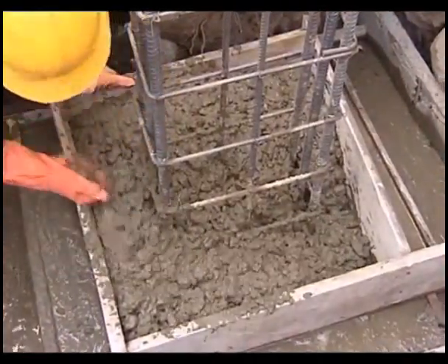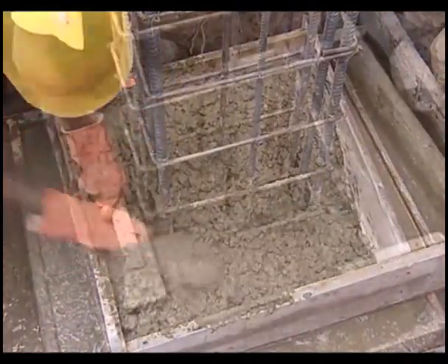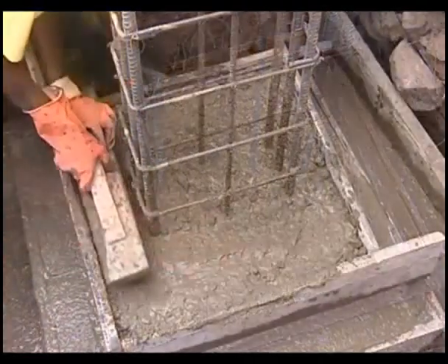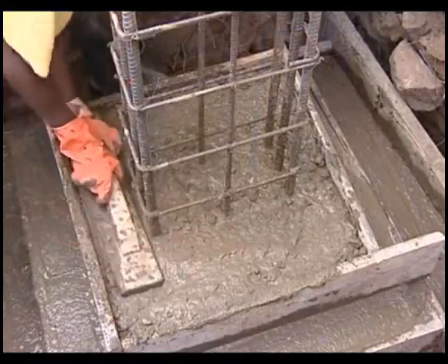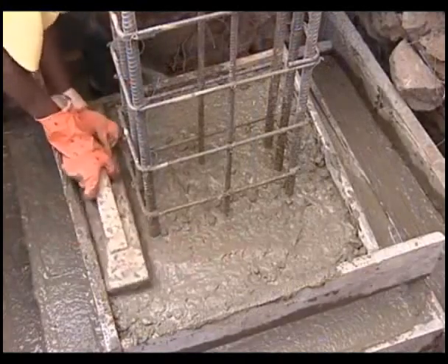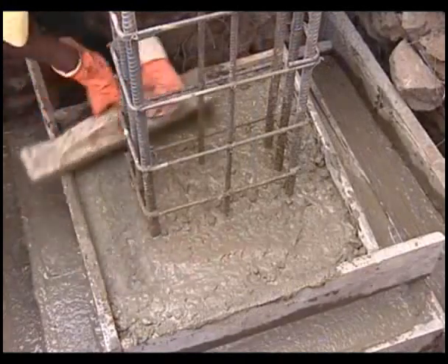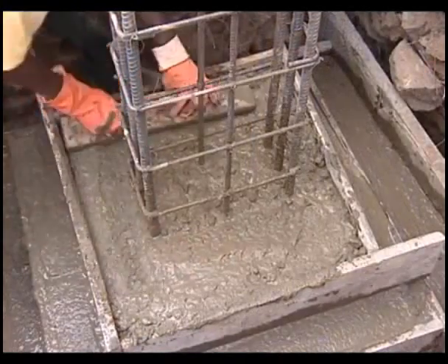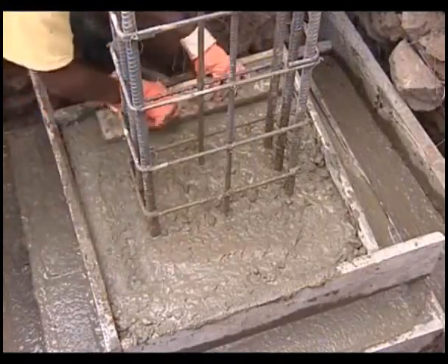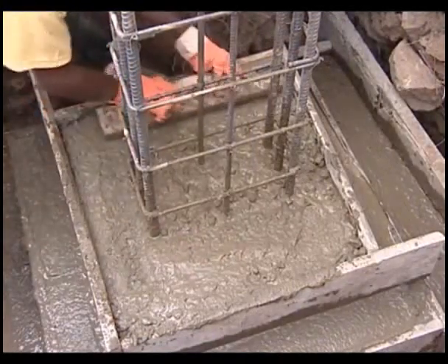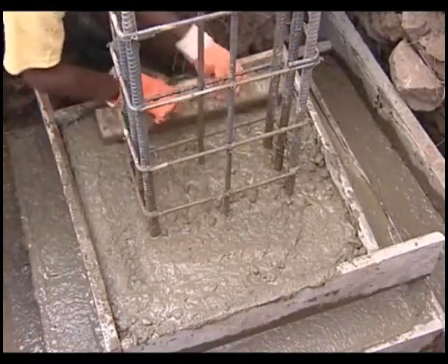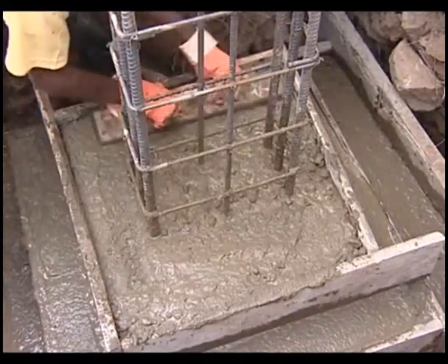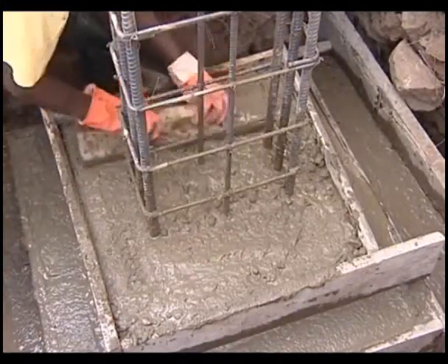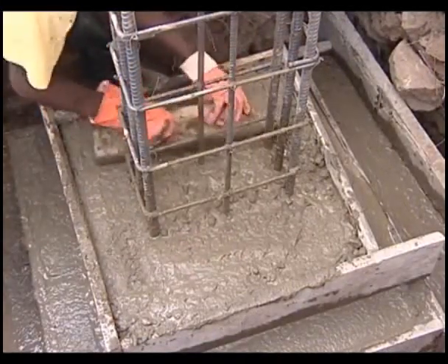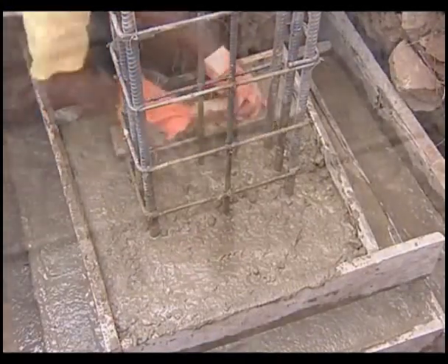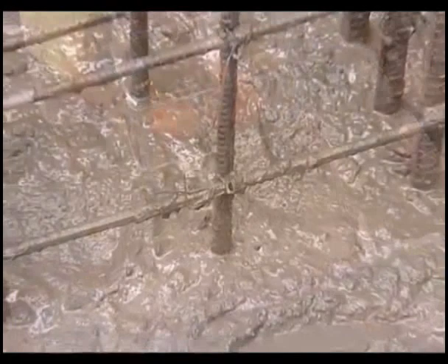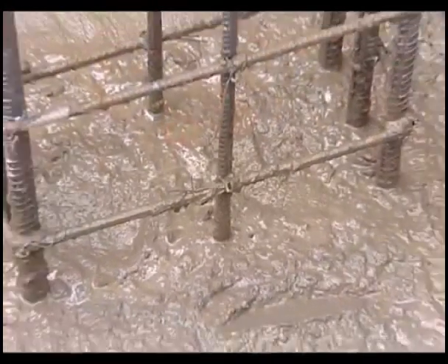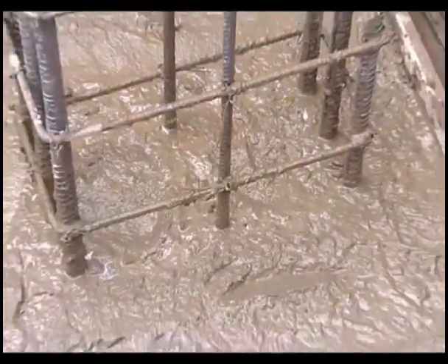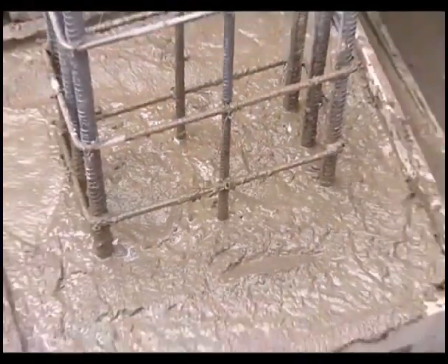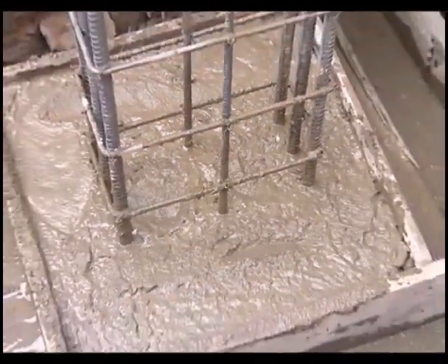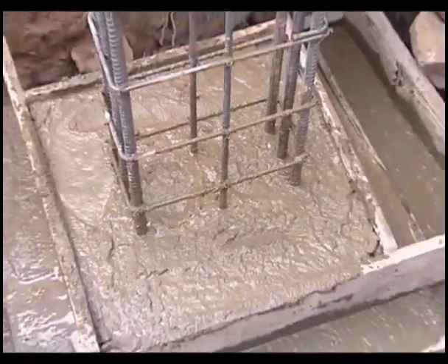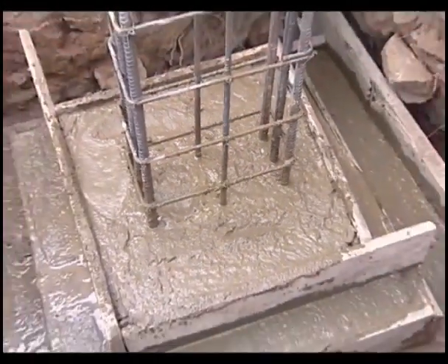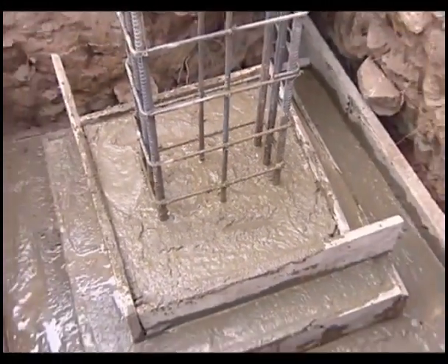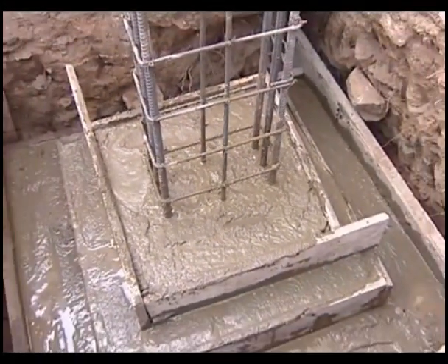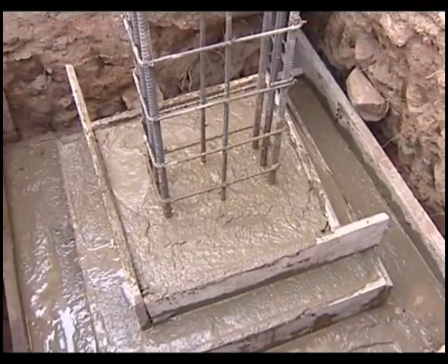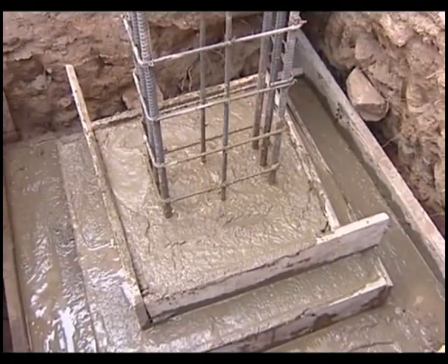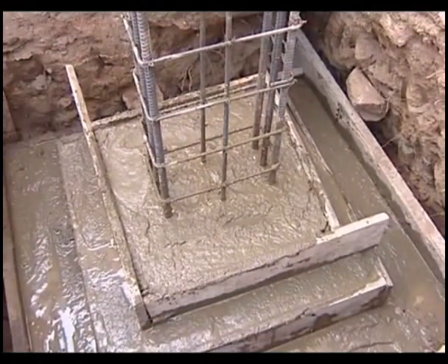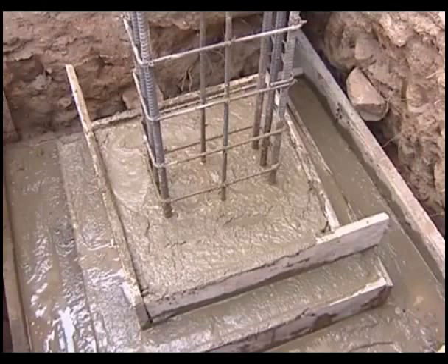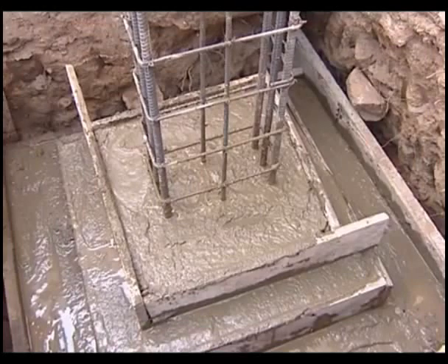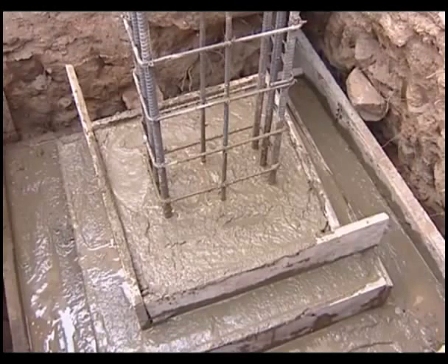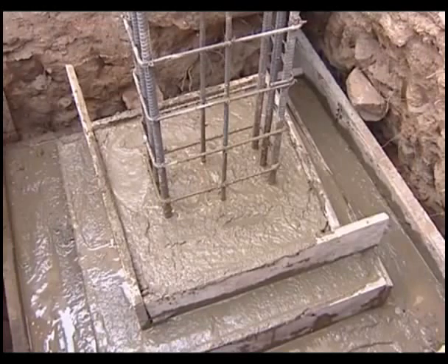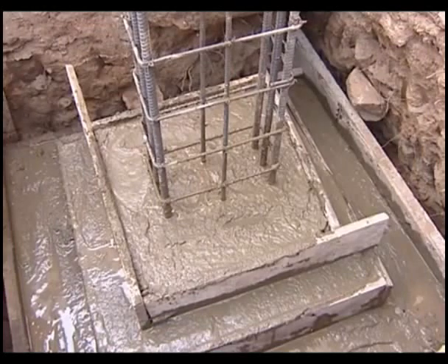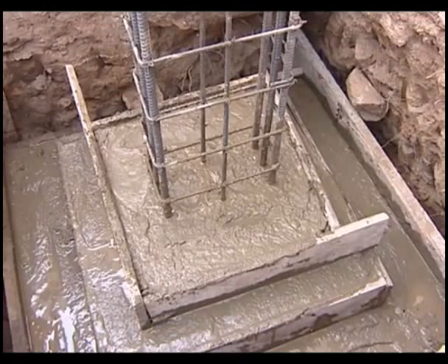Block footing, as the name suggests, is in the form of a block which is easy to construct and consumes slightly more concrete. The concrete would be denser in block and stepped footings in comparison to sloped footings.